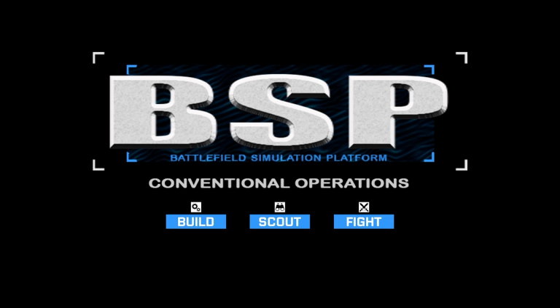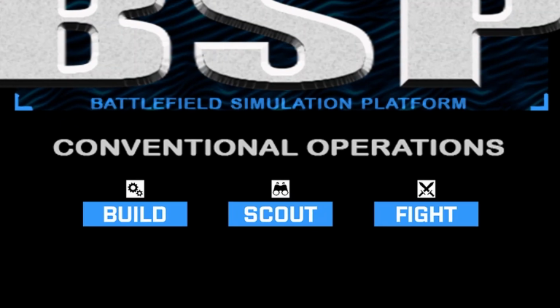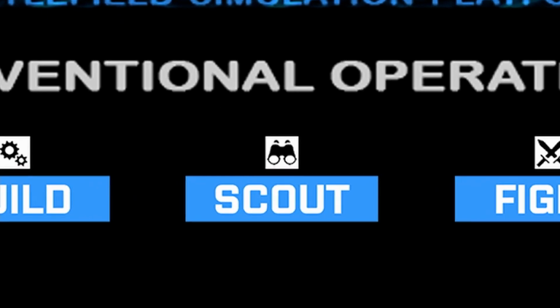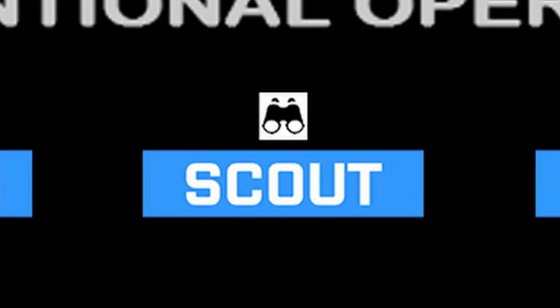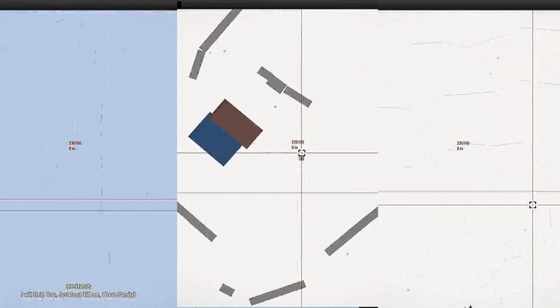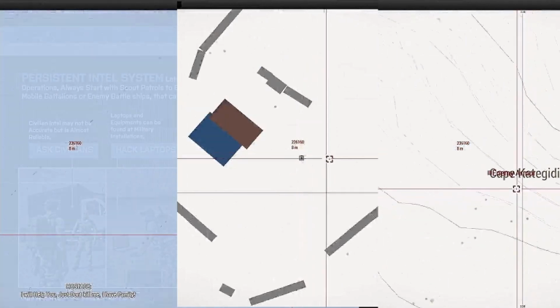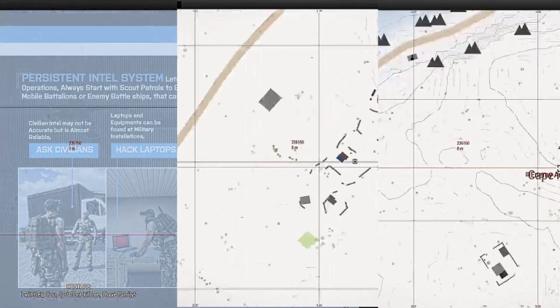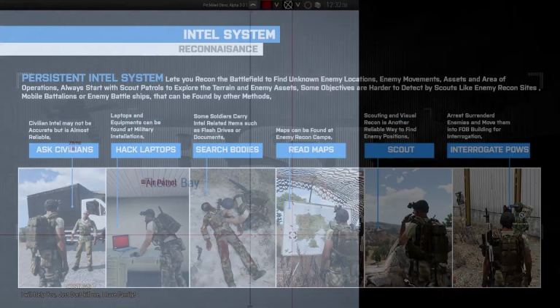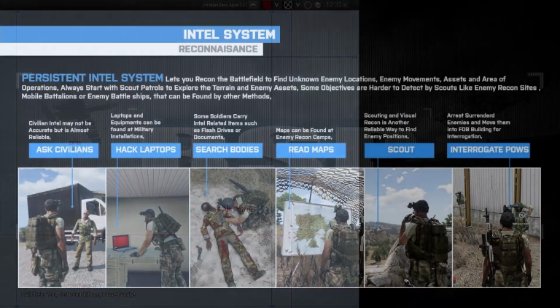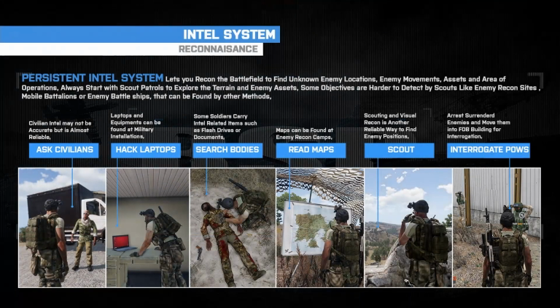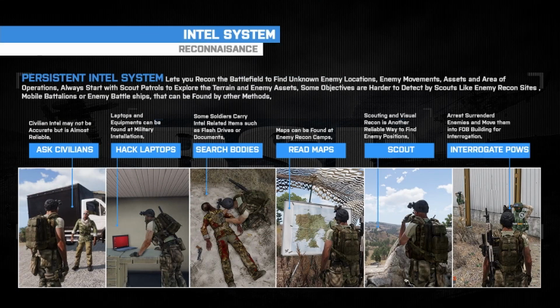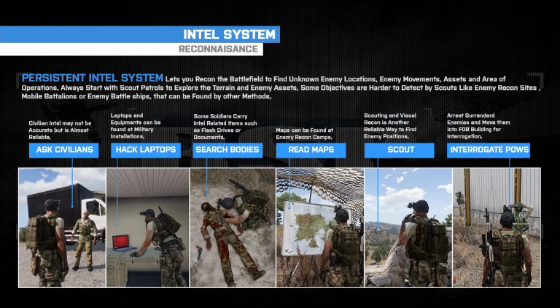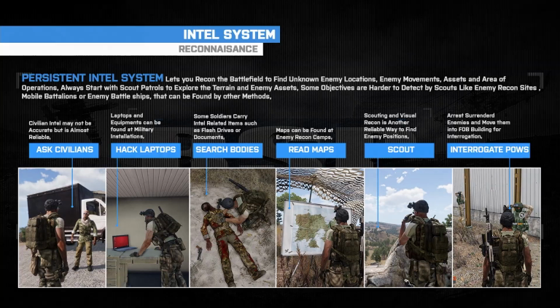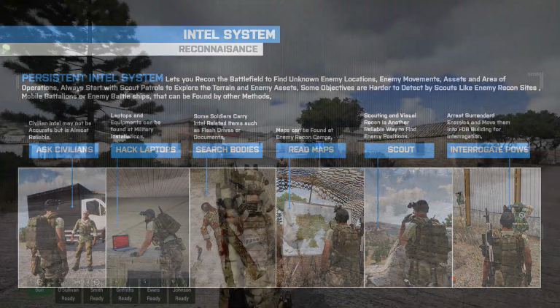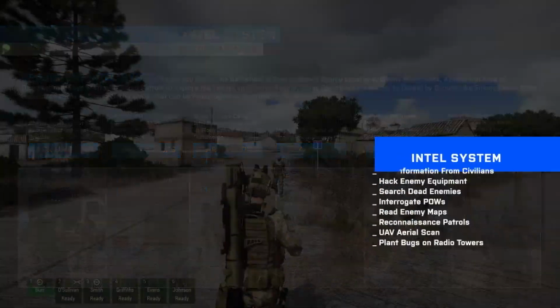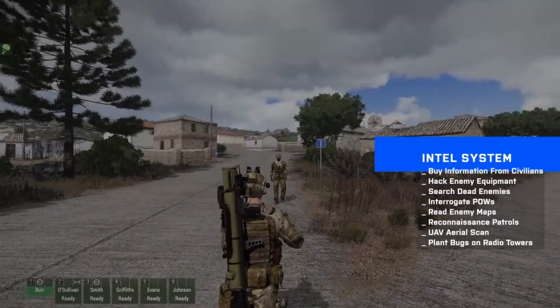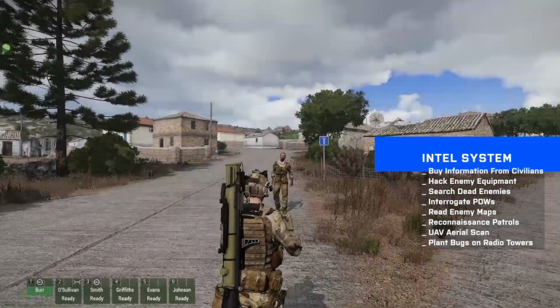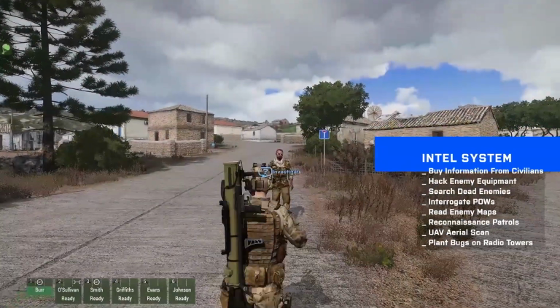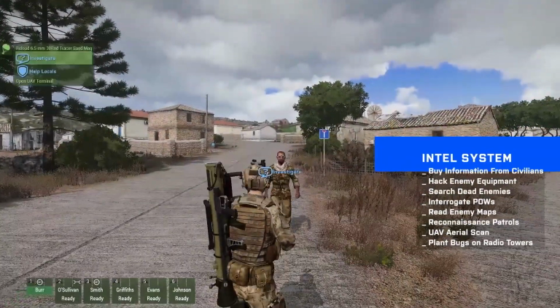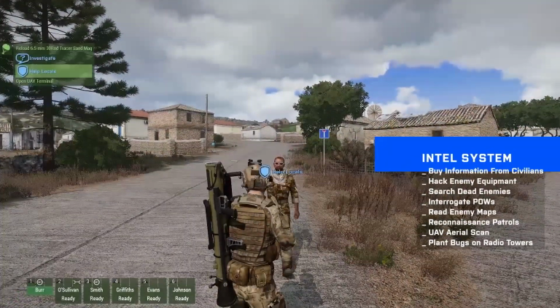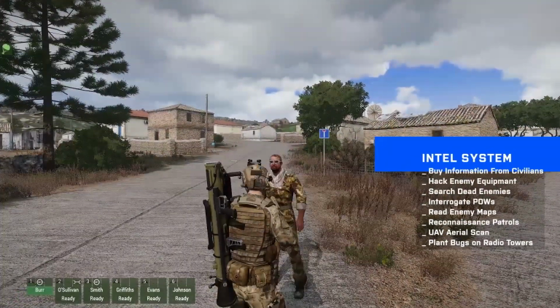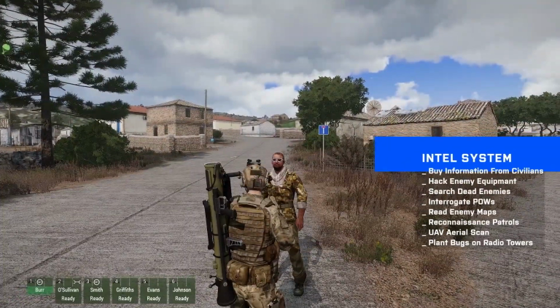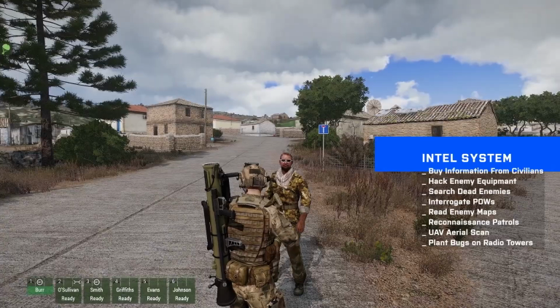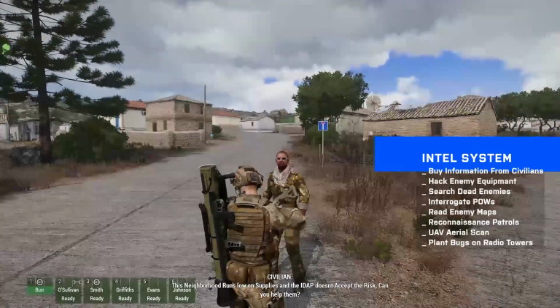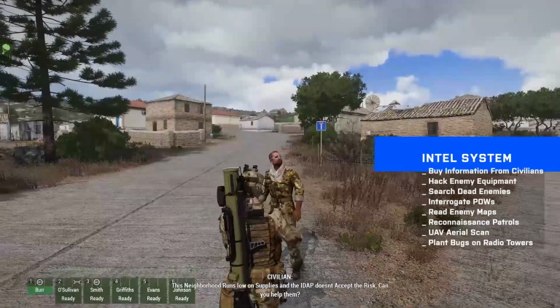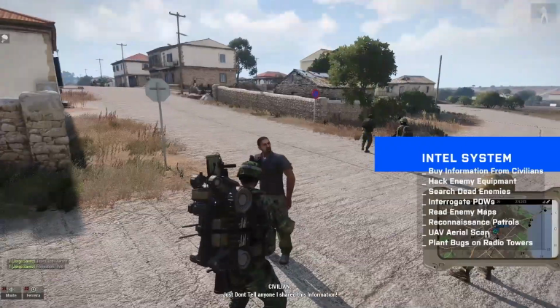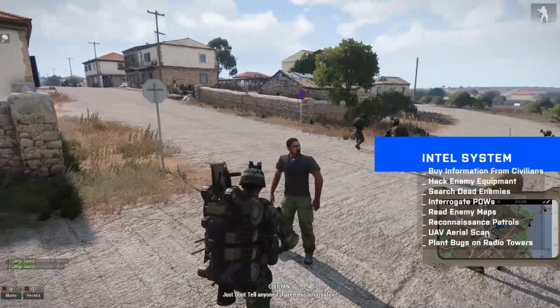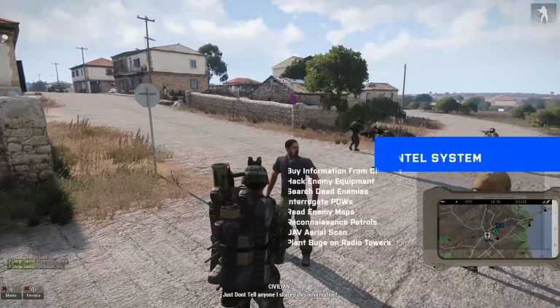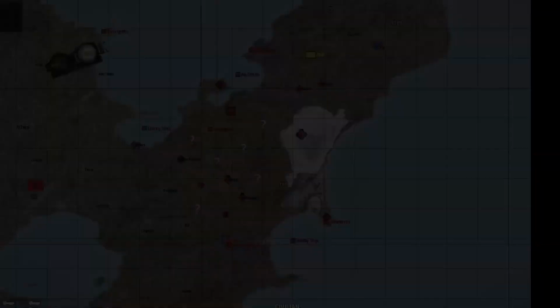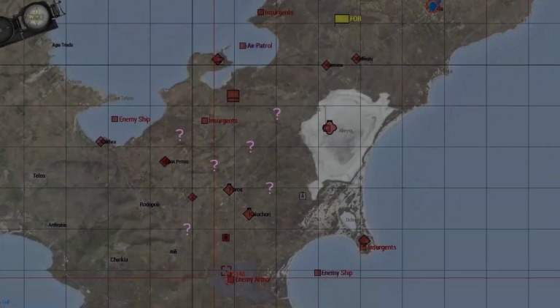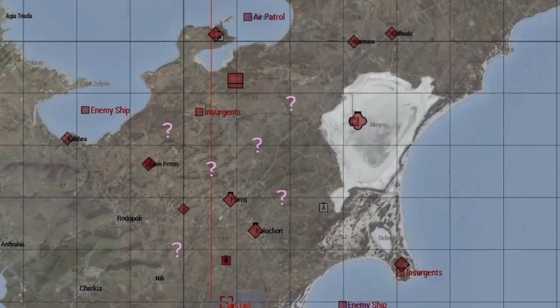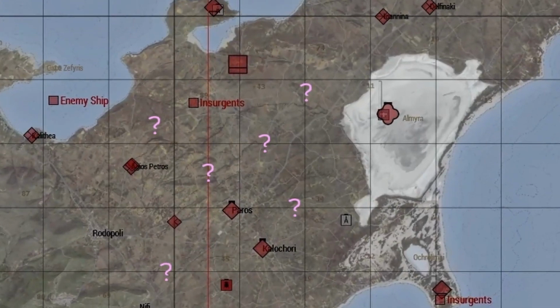The Intel System contains a complete reconnaissance and intelligence warfare simulation. Basically the enemy presence is not known to you at the beginning of the mission. You can recon the battlefield and gather intel on enemy presence in different ways.